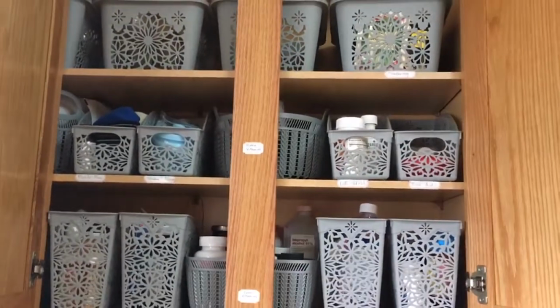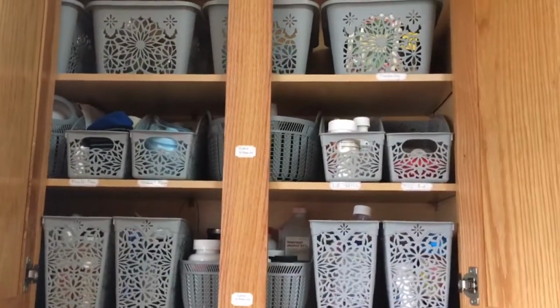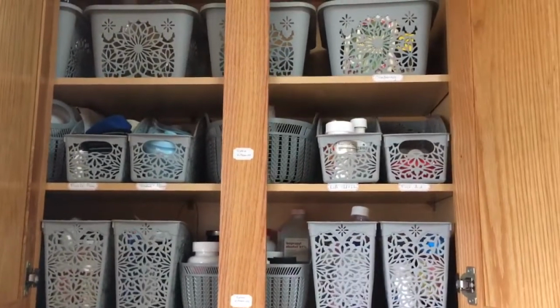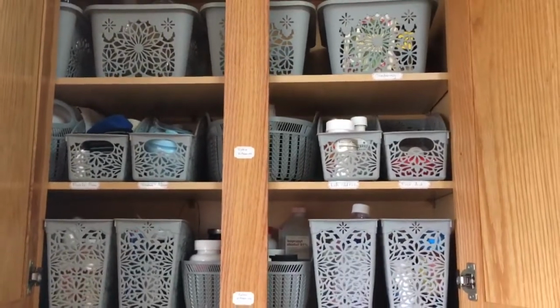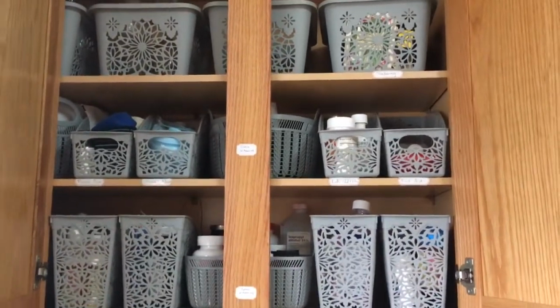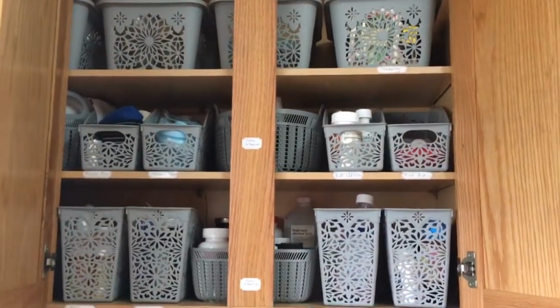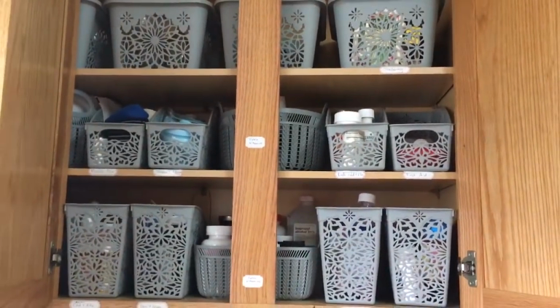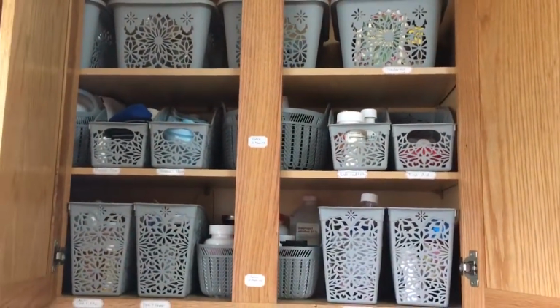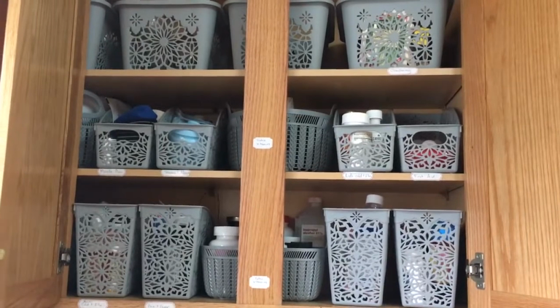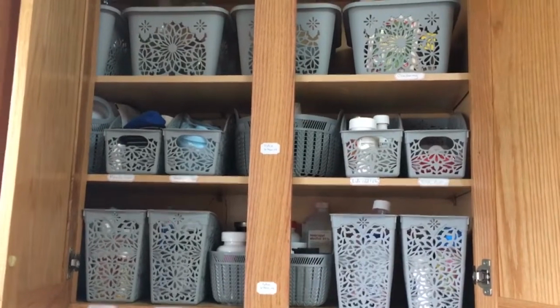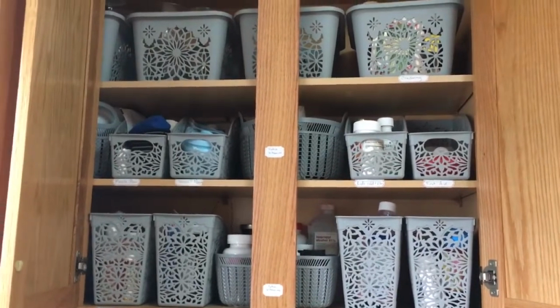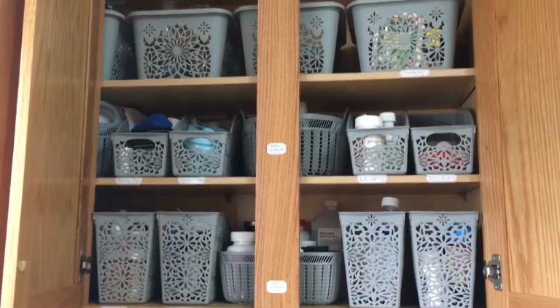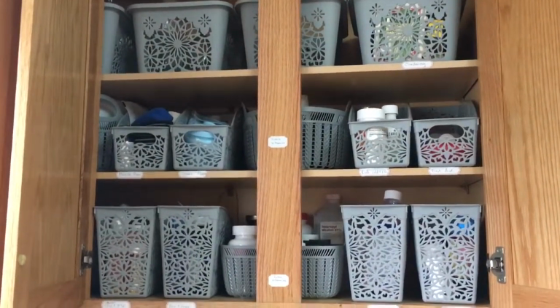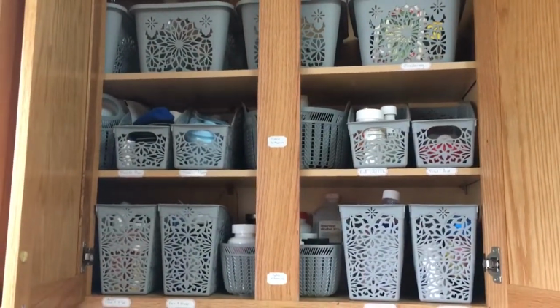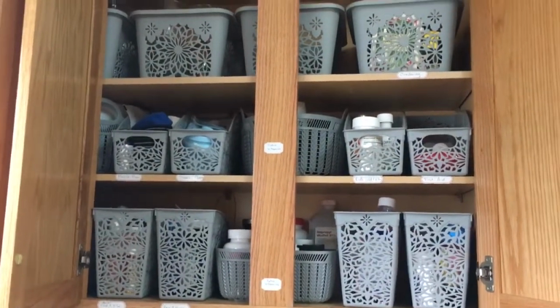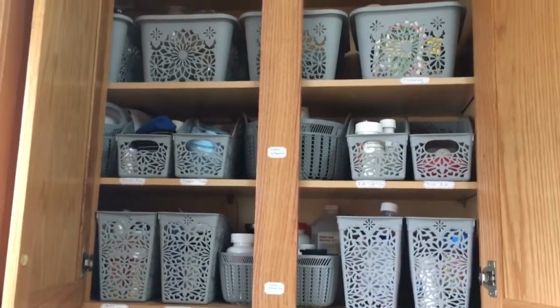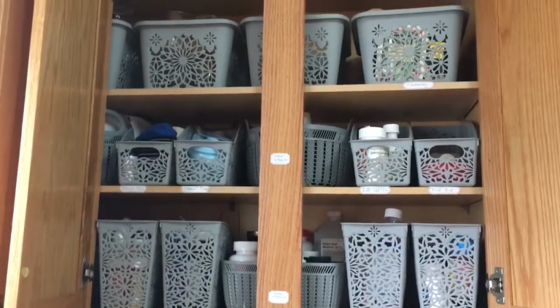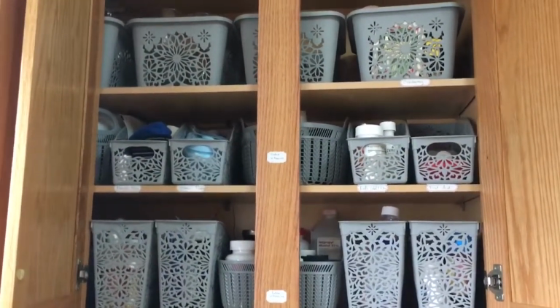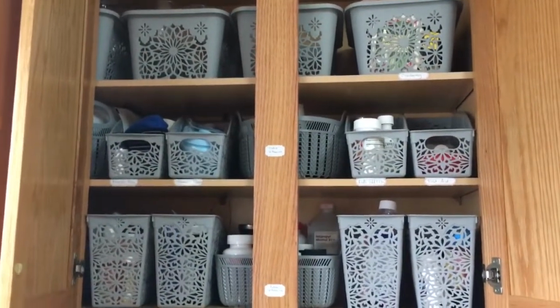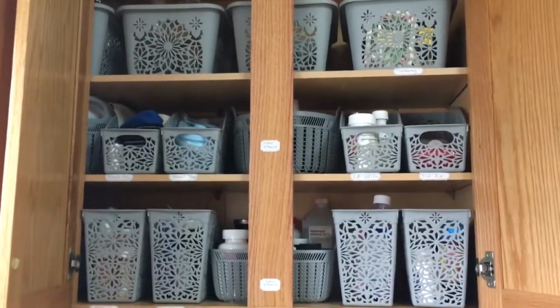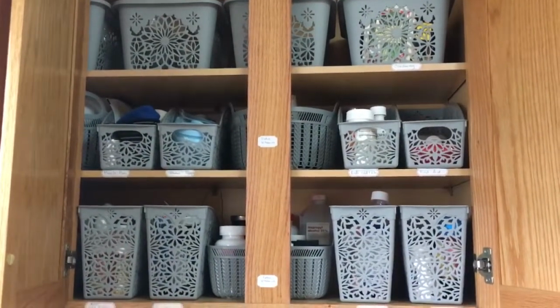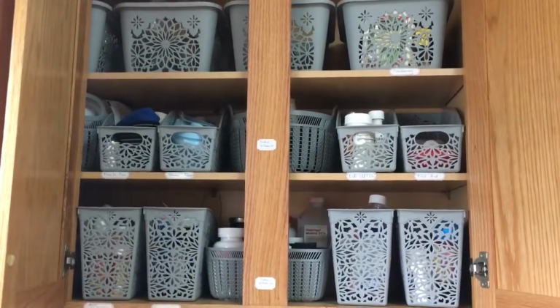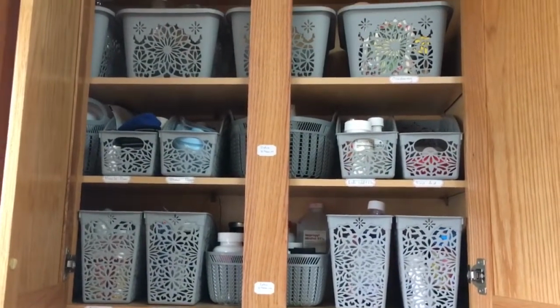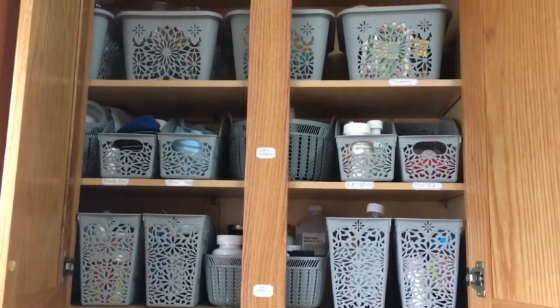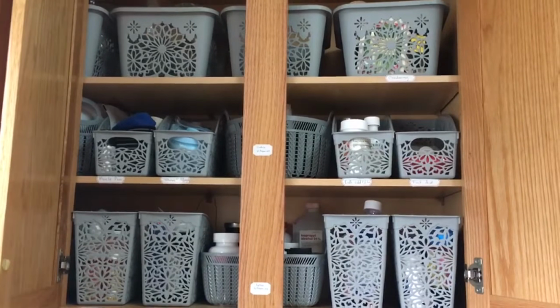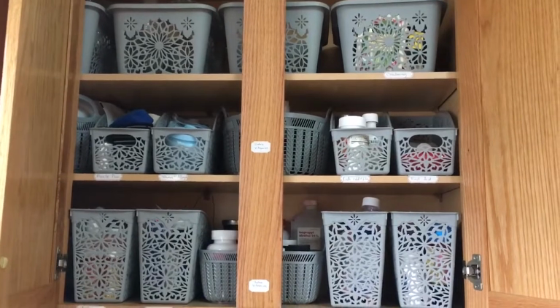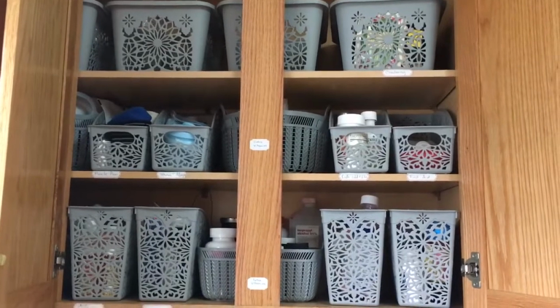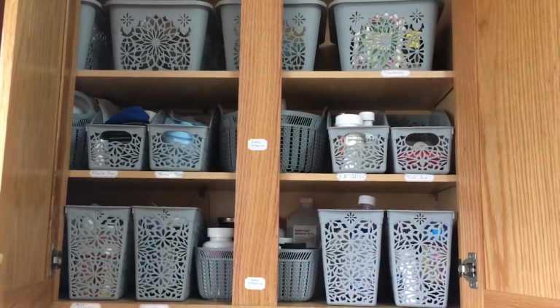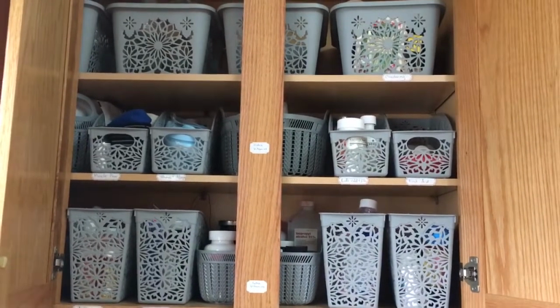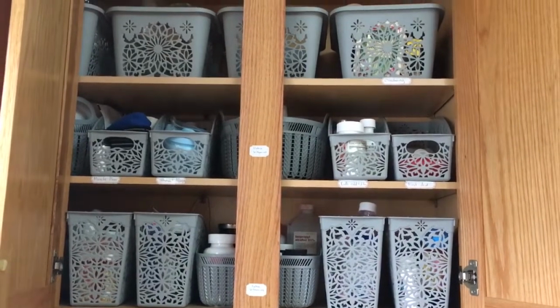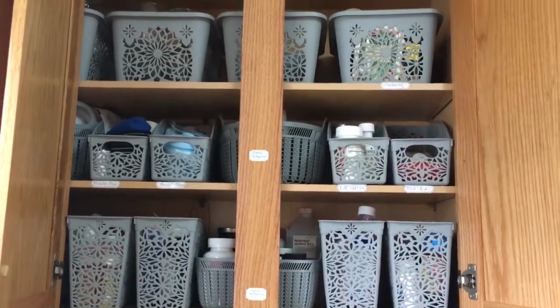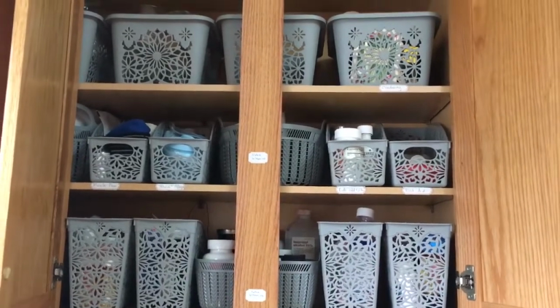That is my organizational video! If you have any questions, feel free to leave them in the comments, and like and subscribe if you want more of these videos. Thanks, bye!